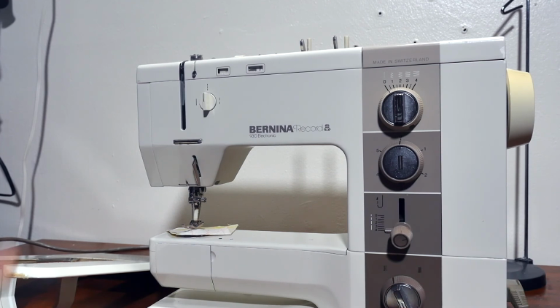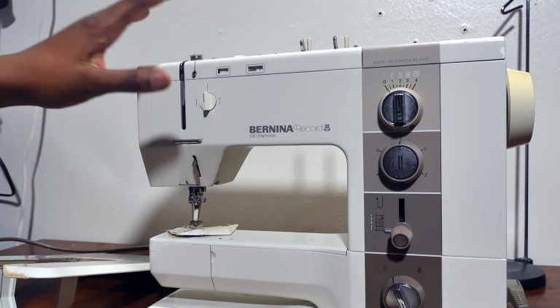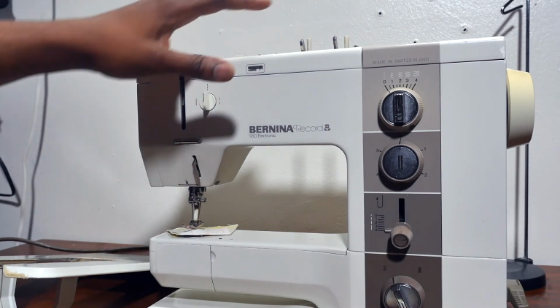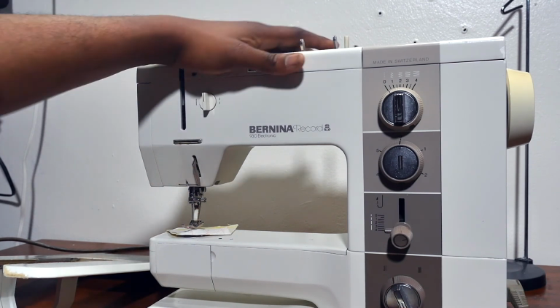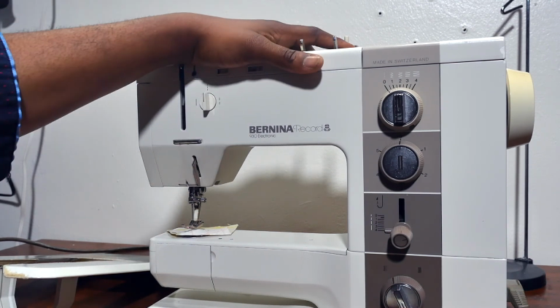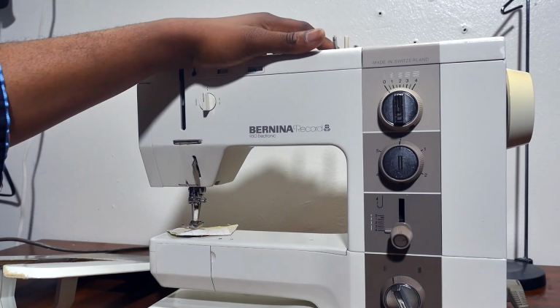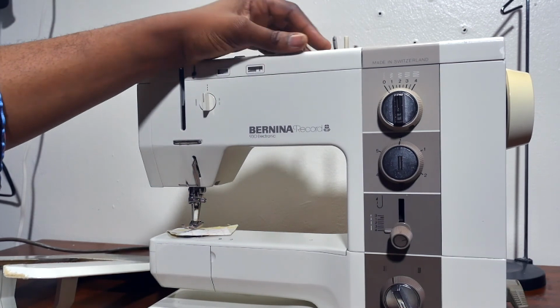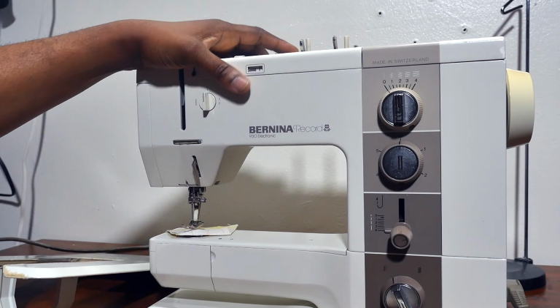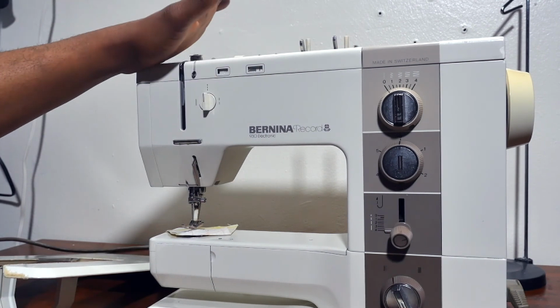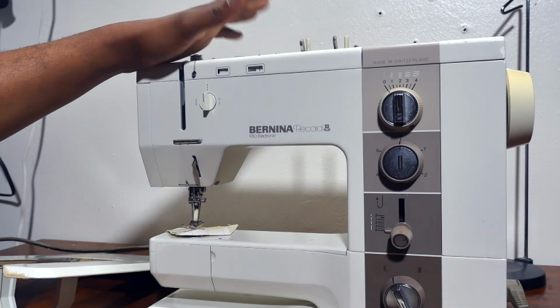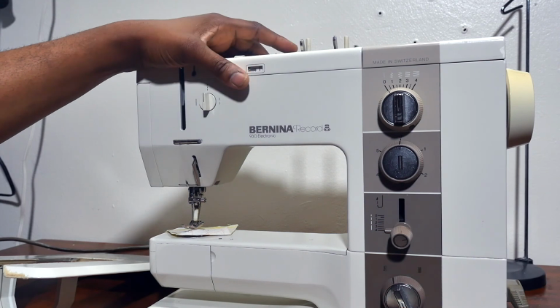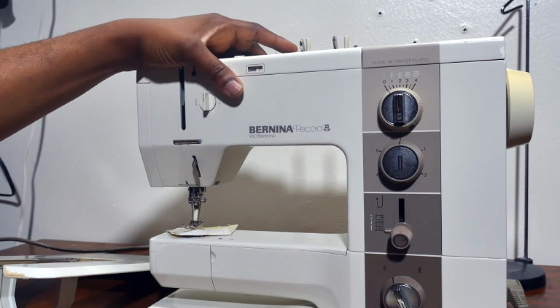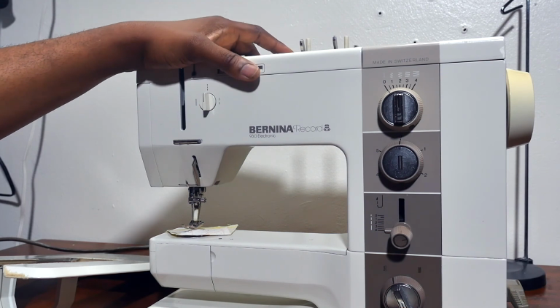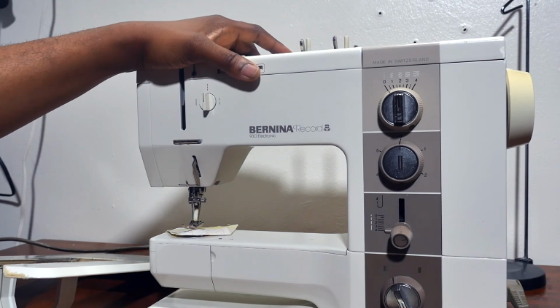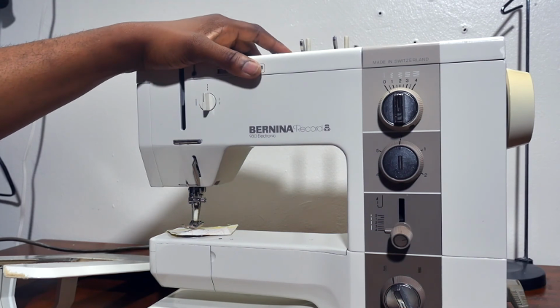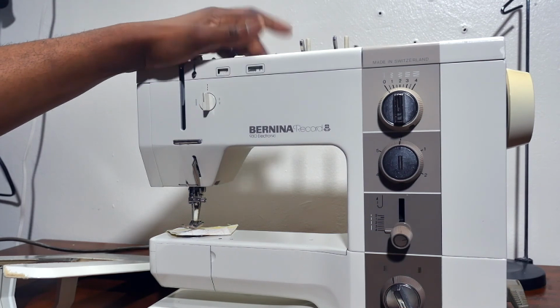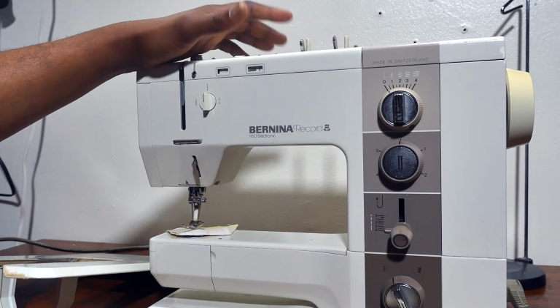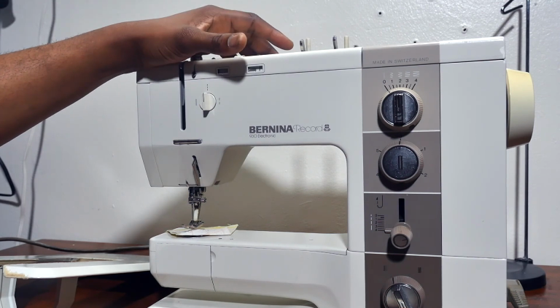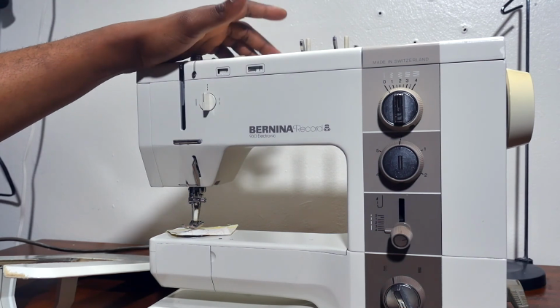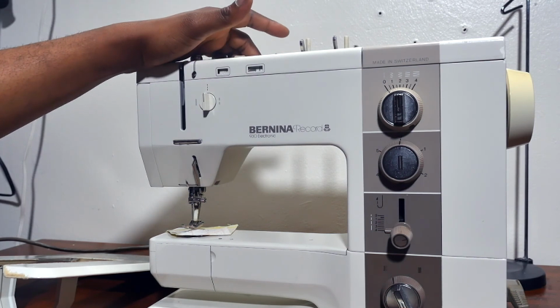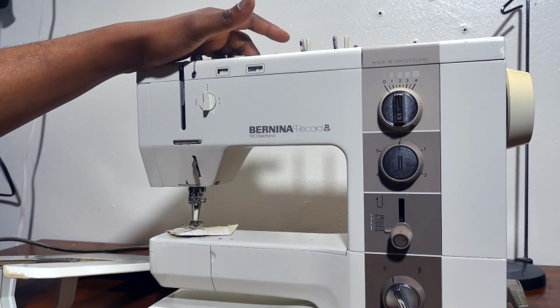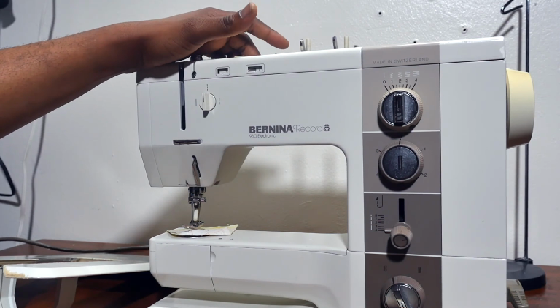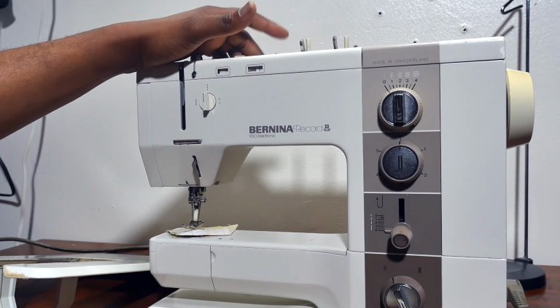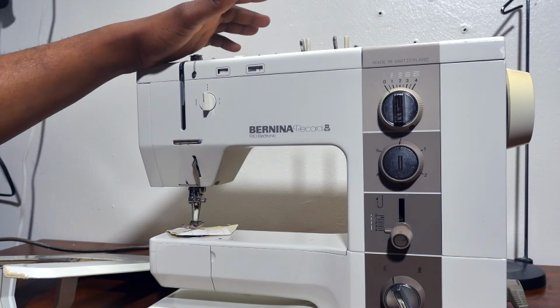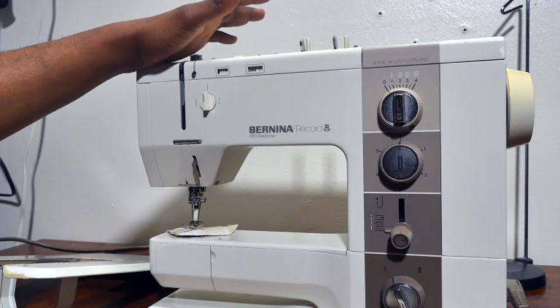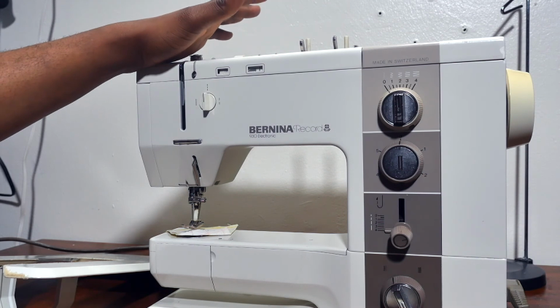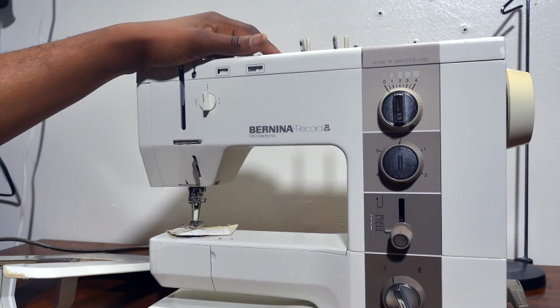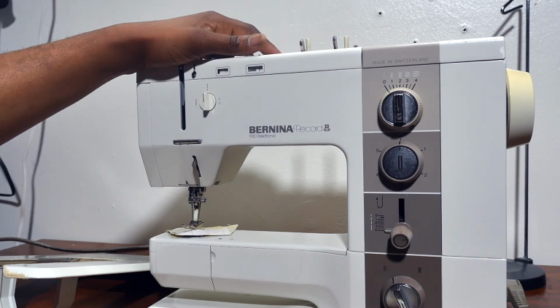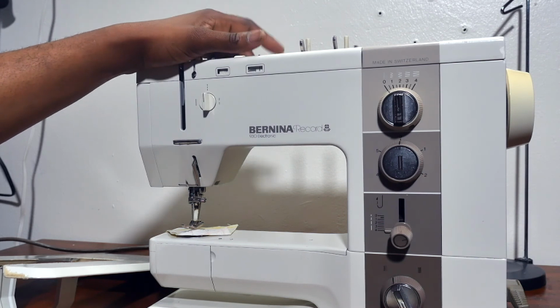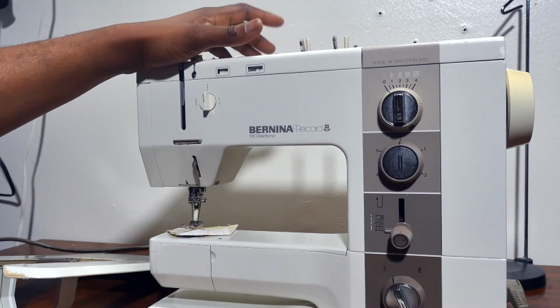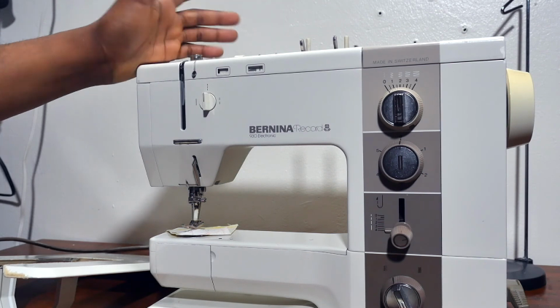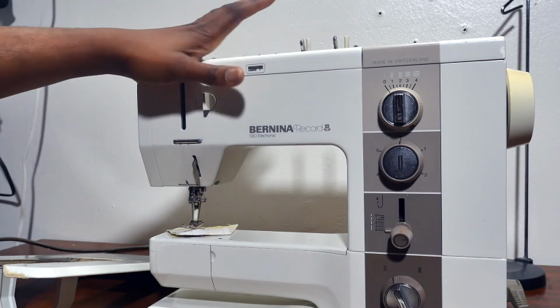I'm going to be talking about this sewing machine. This is a Berlina record 1930 sewing machine. This is an electric sewing machine. It's very nice and it's popular.